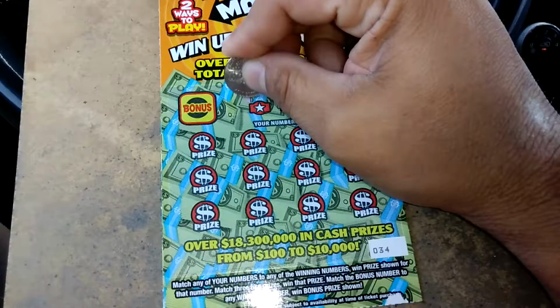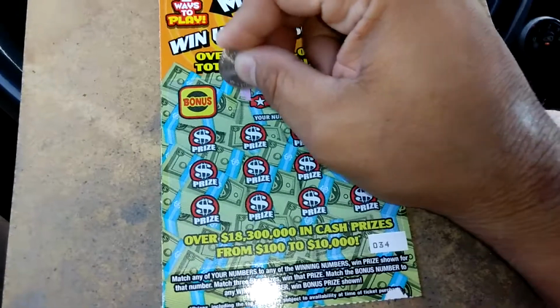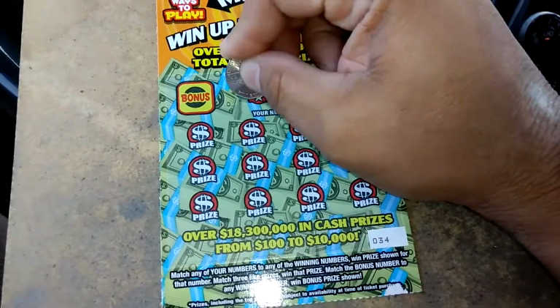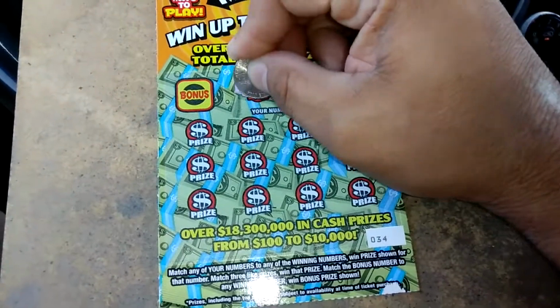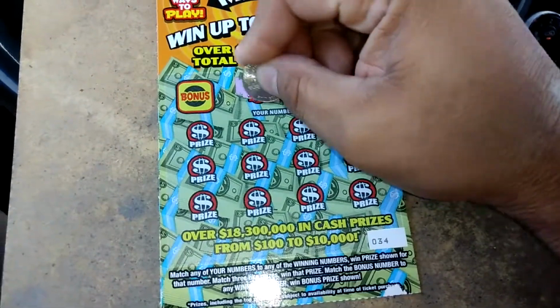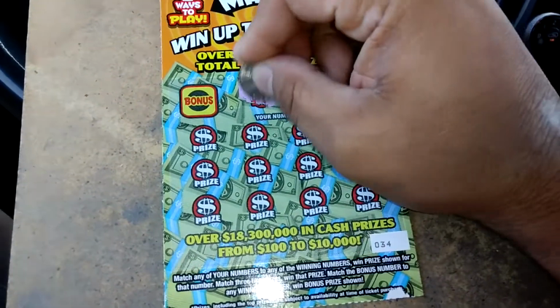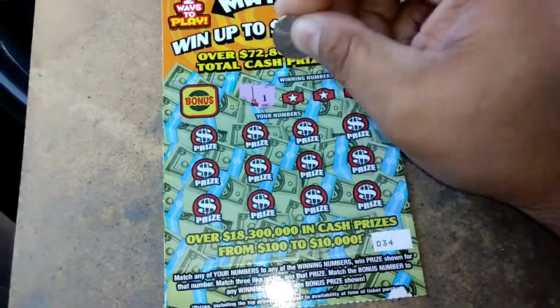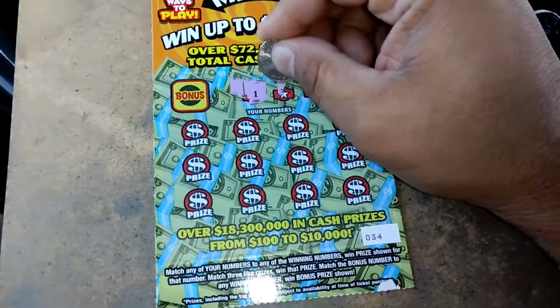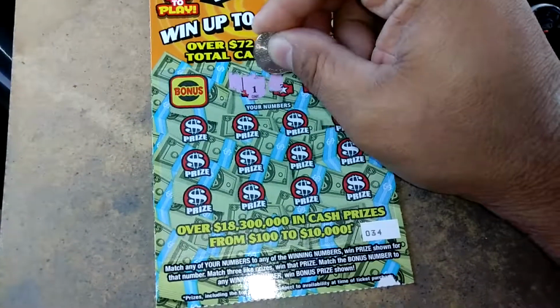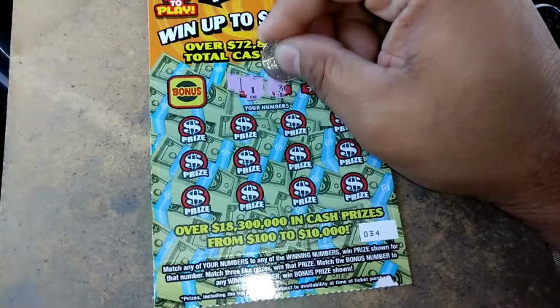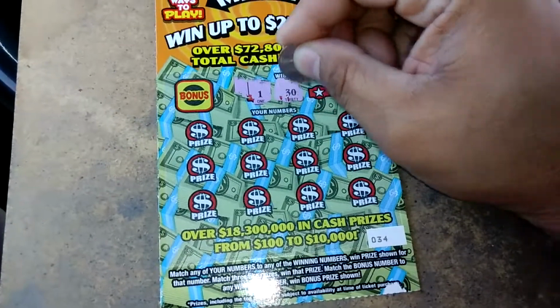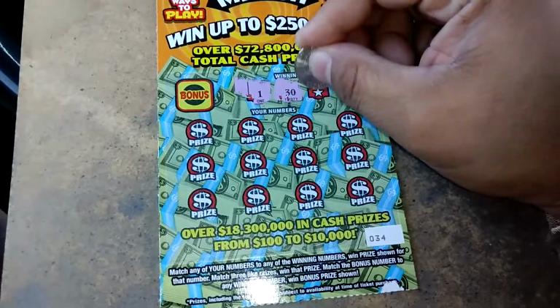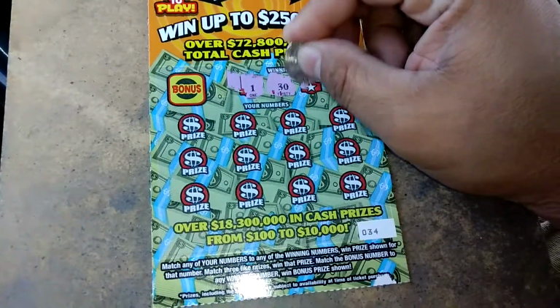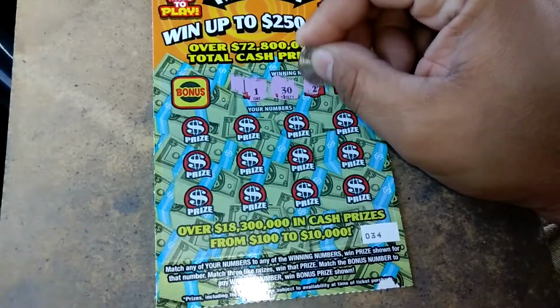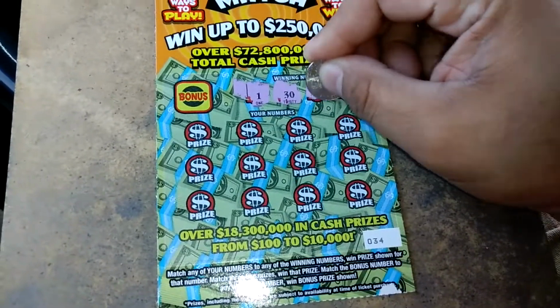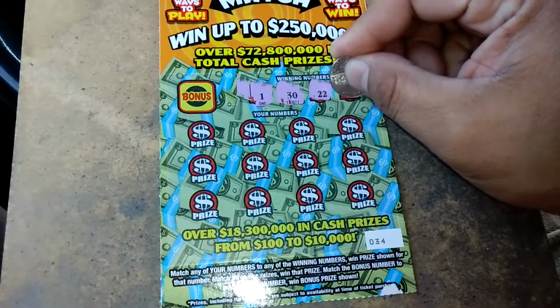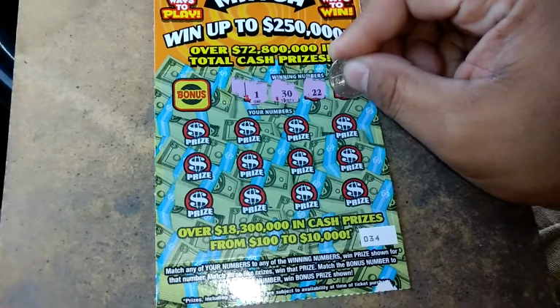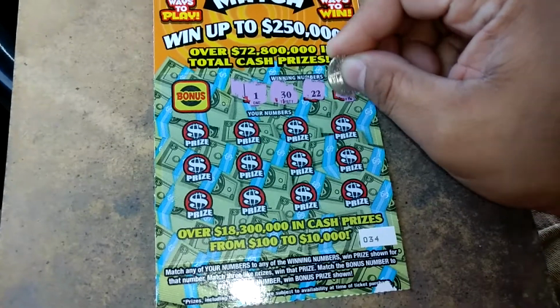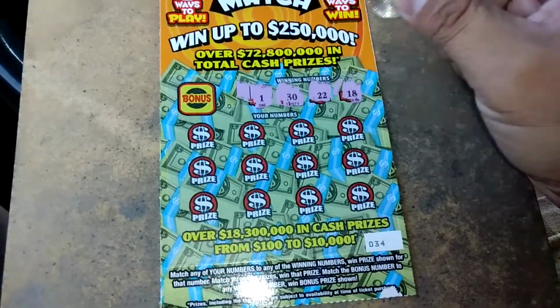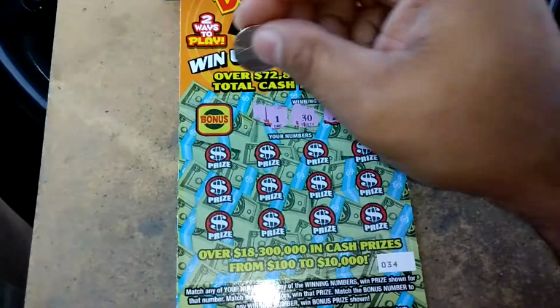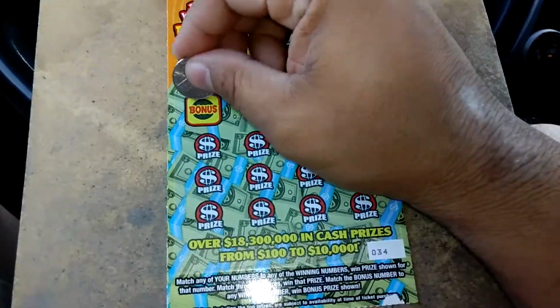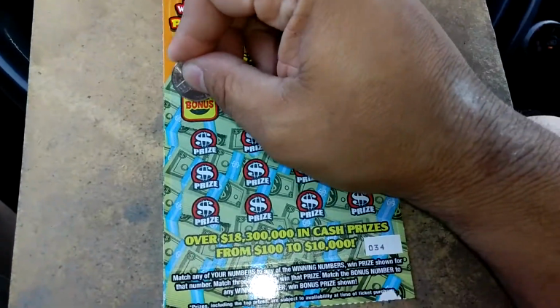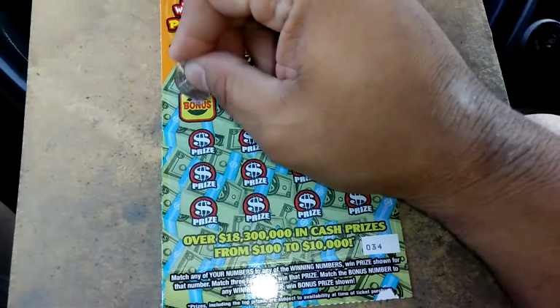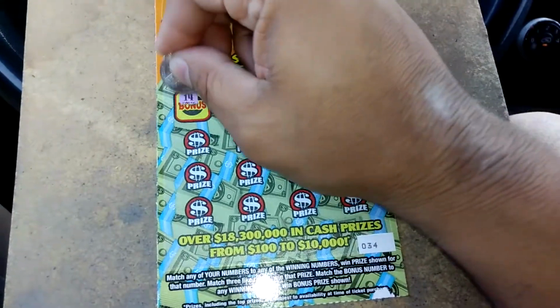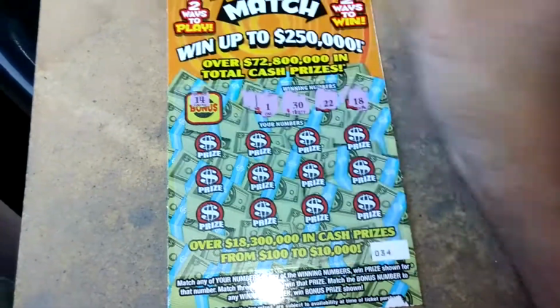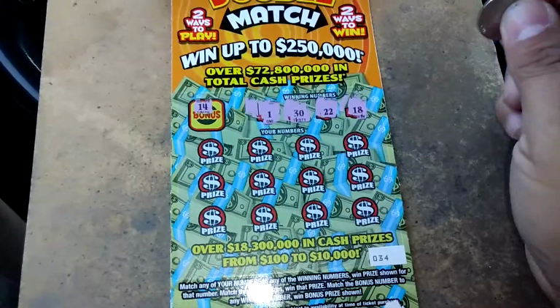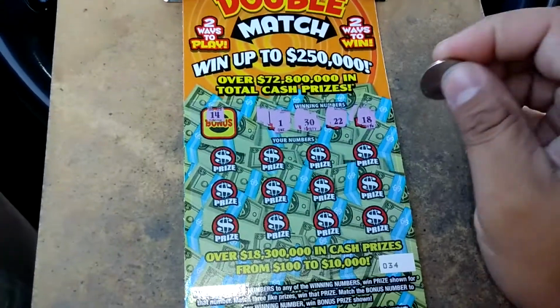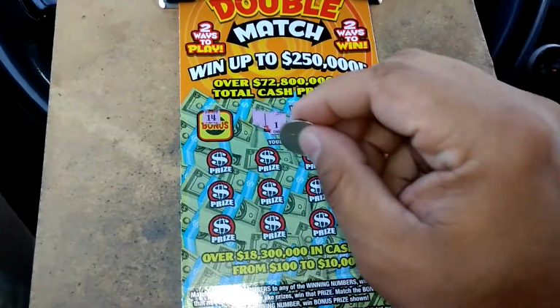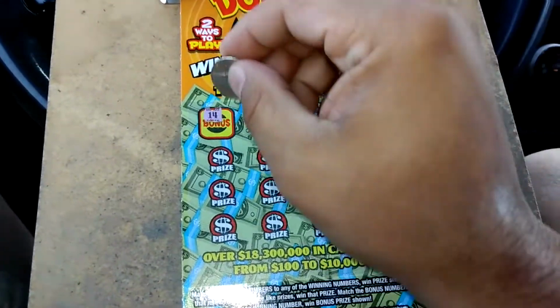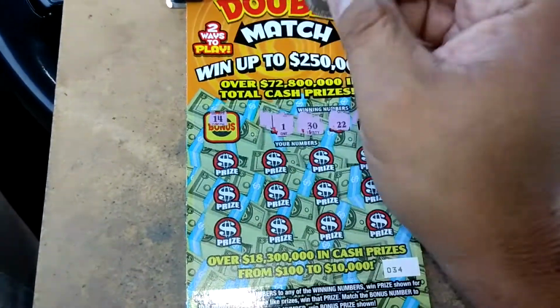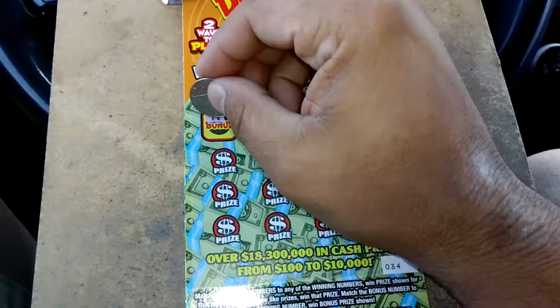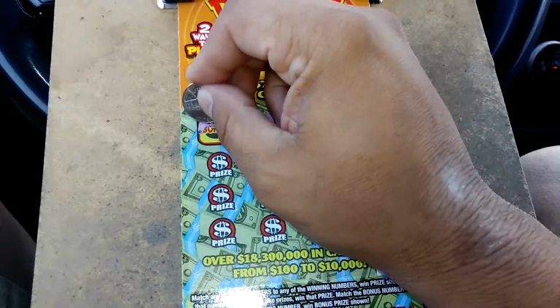Let's look at the winning numbers. We got 1, 30, 22, and 18. The bonus is 14. Nothing there.